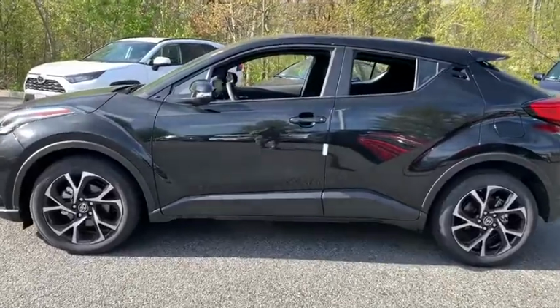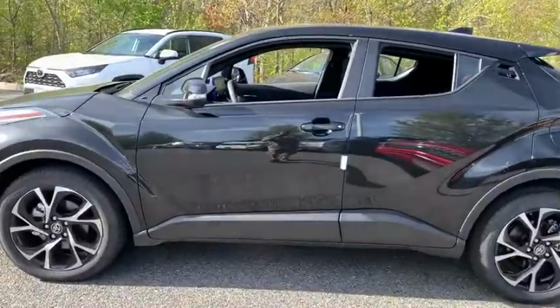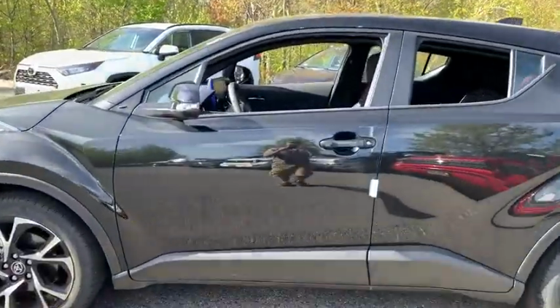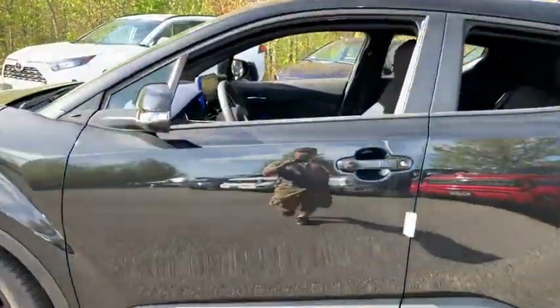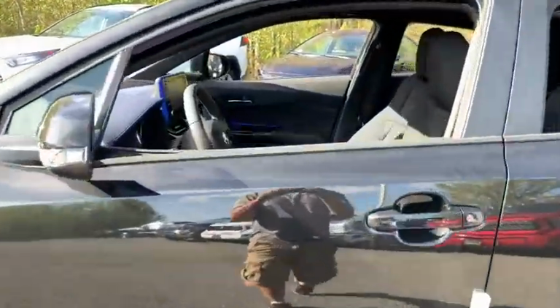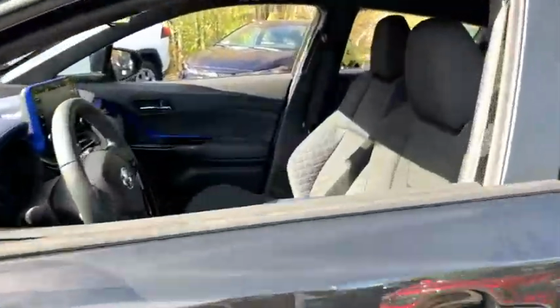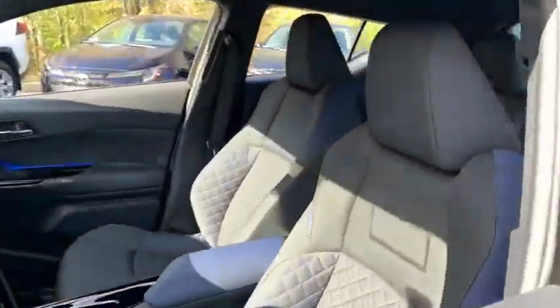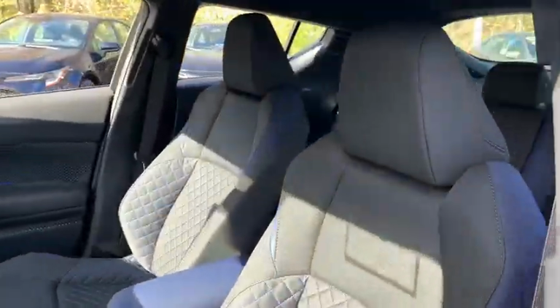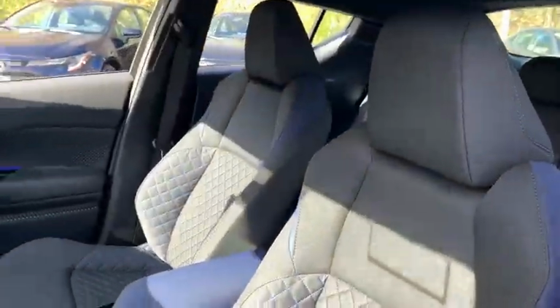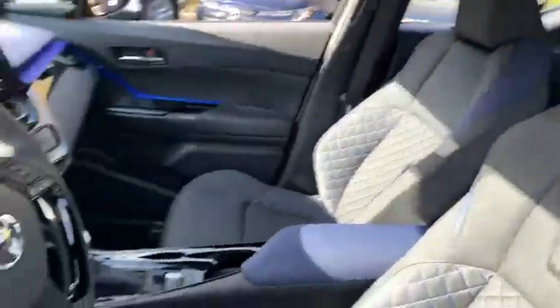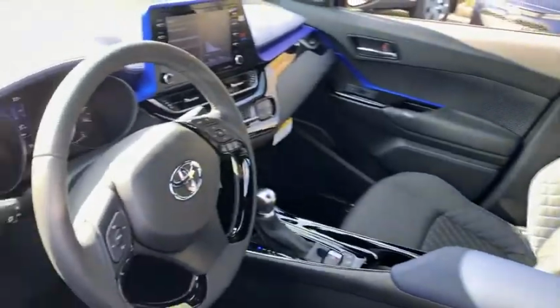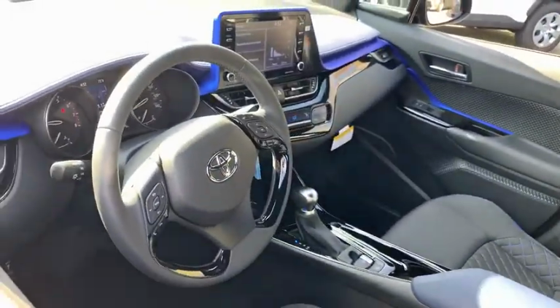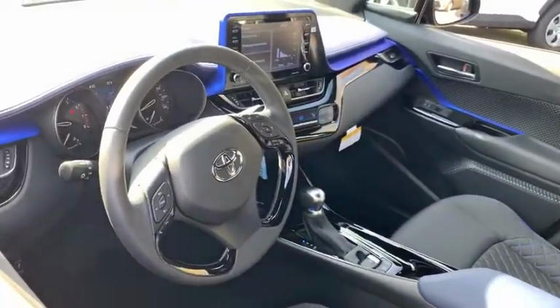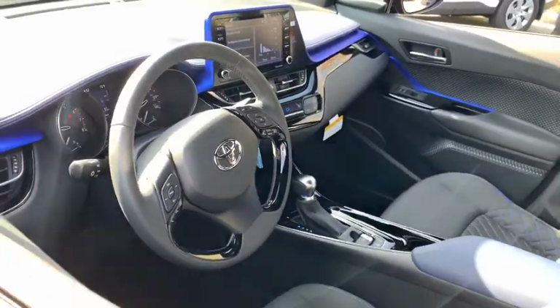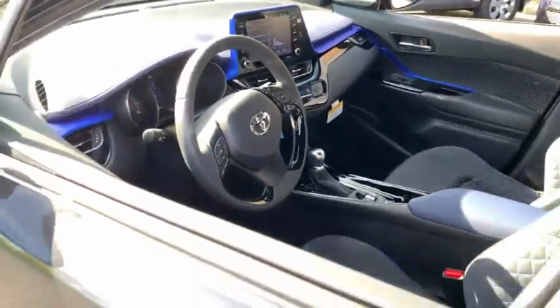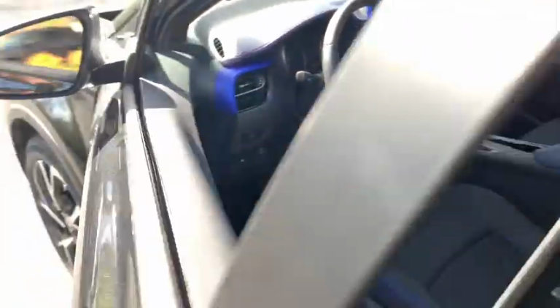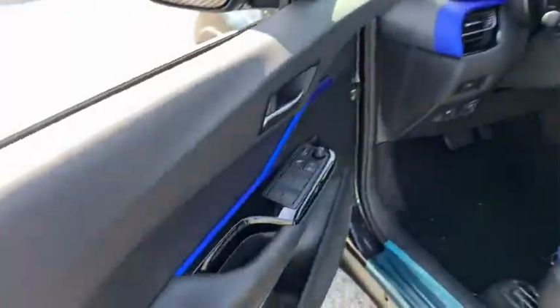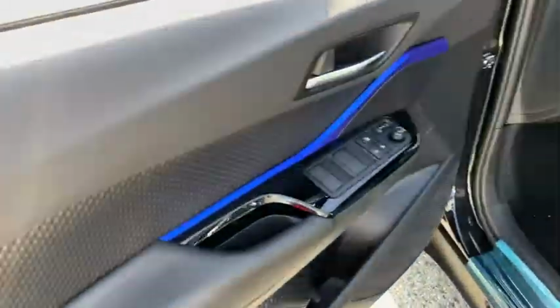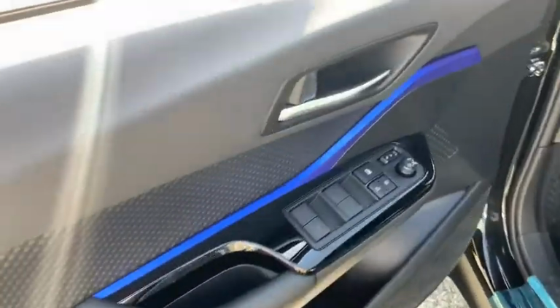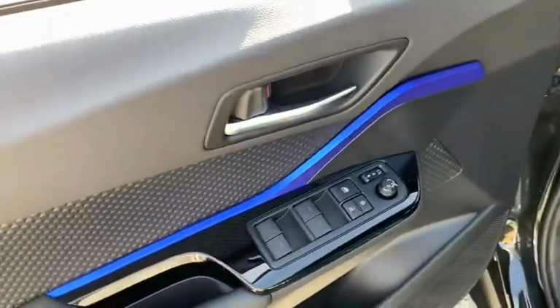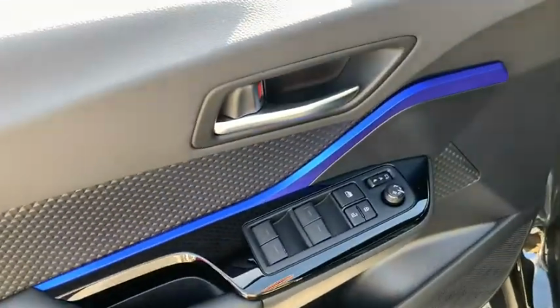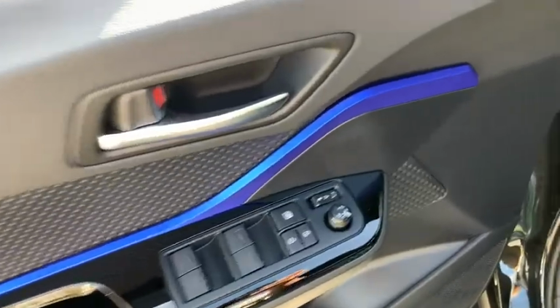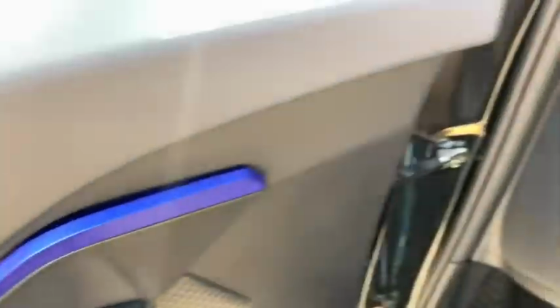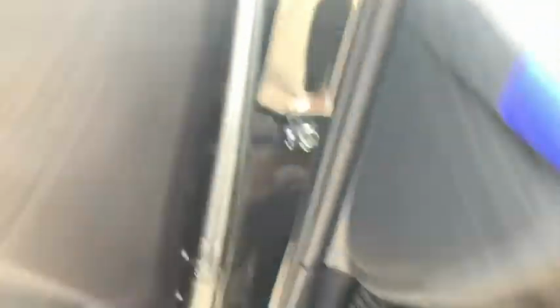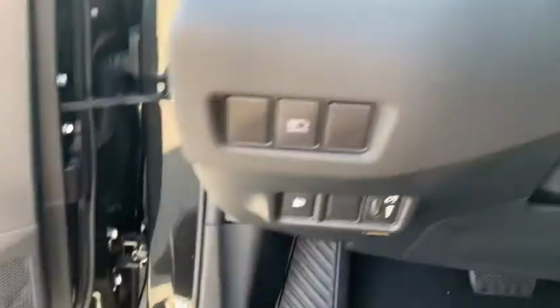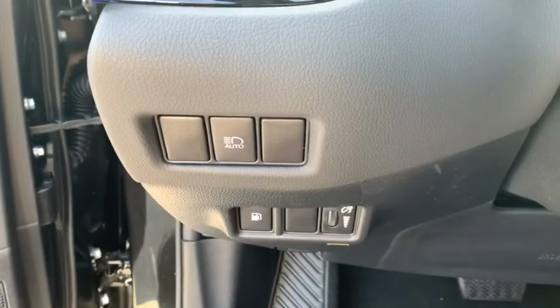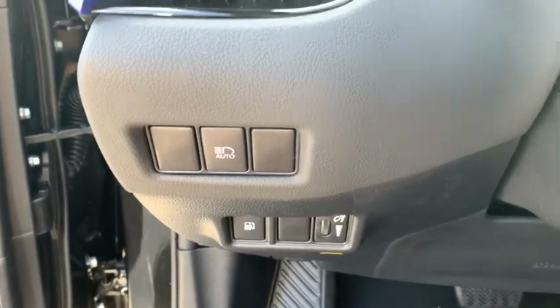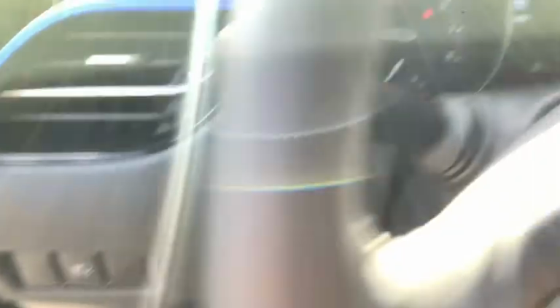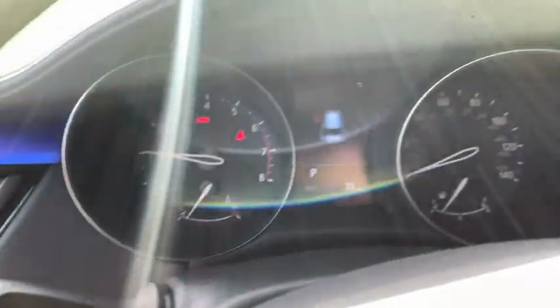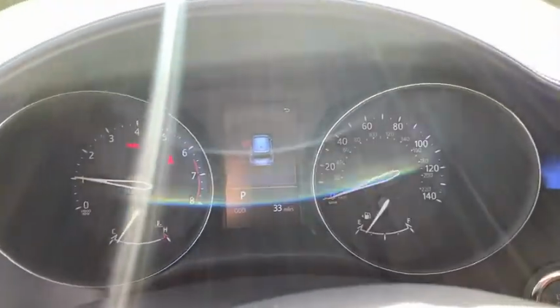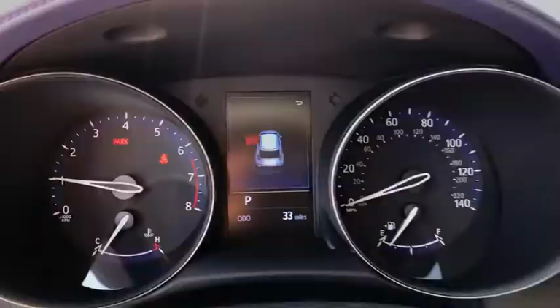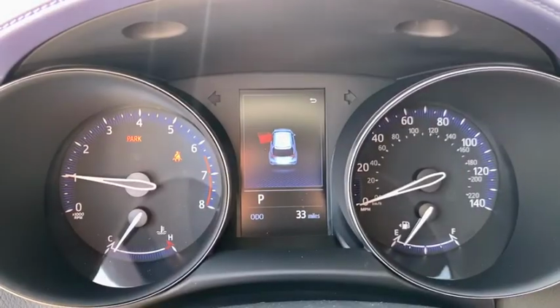Here are some of this vehicle's great options: traction control, dual airbags, power steering, four-wheel disc brakes, trip computer, electronic stability control, rear window defroster, power windows, panic alarm, brake assist, tachometer.